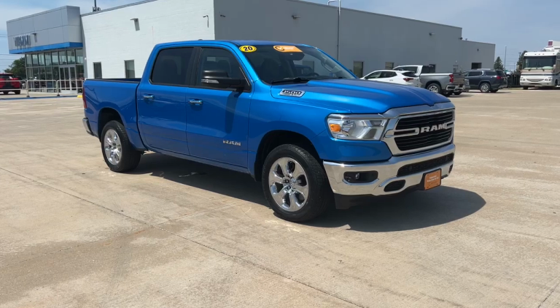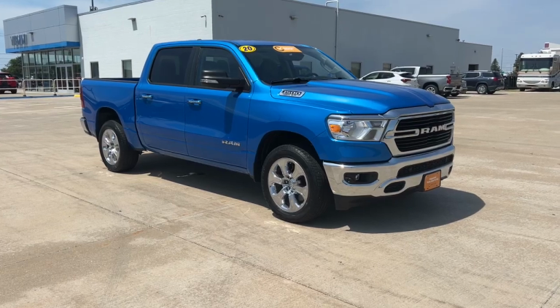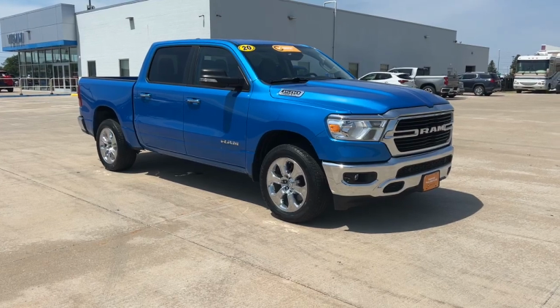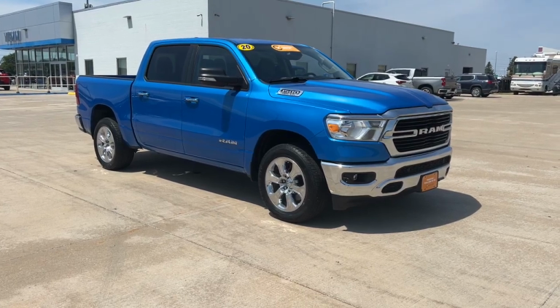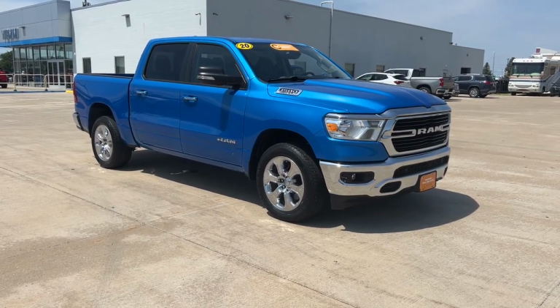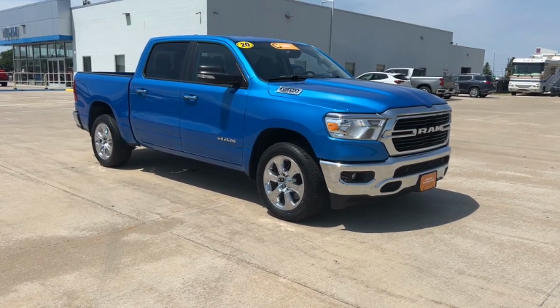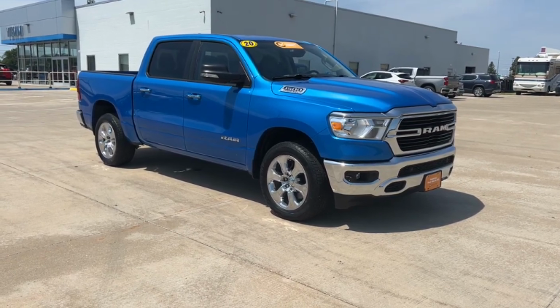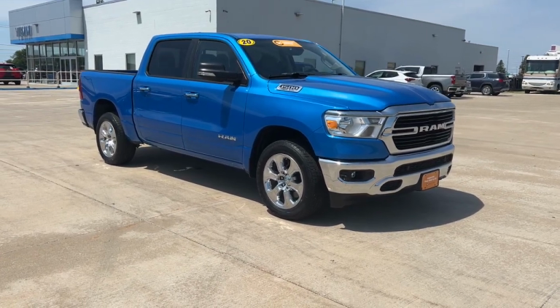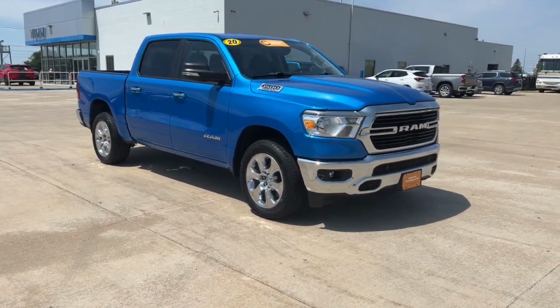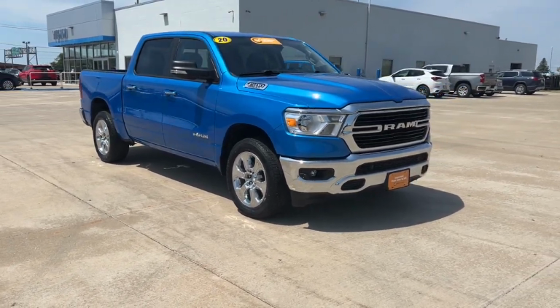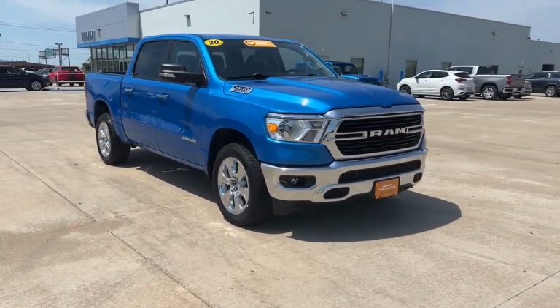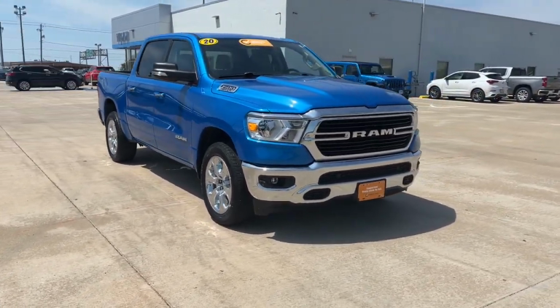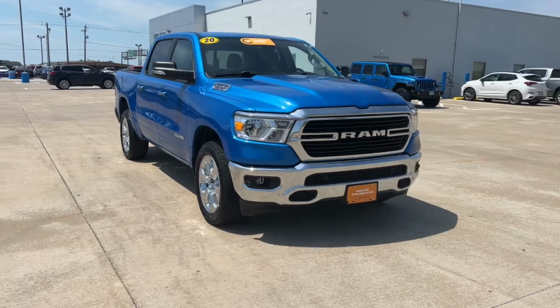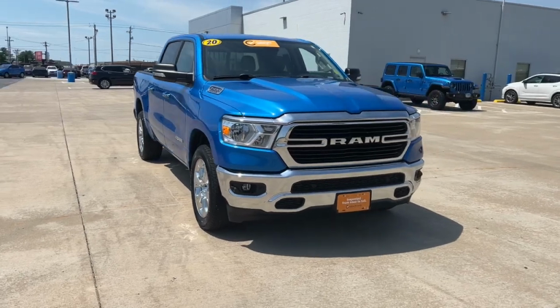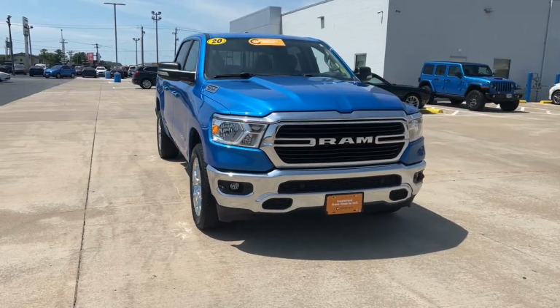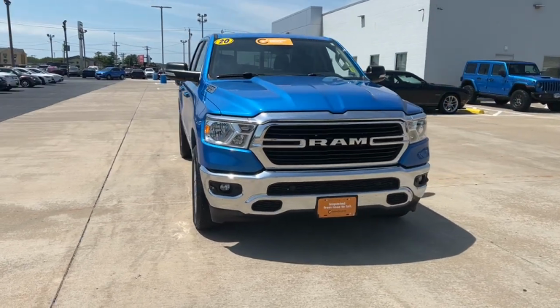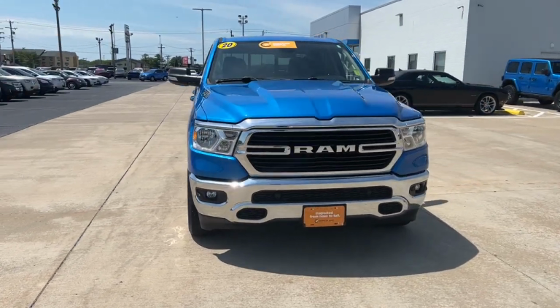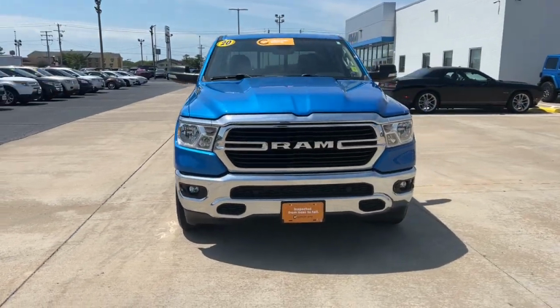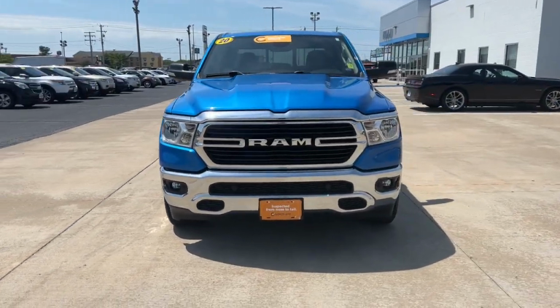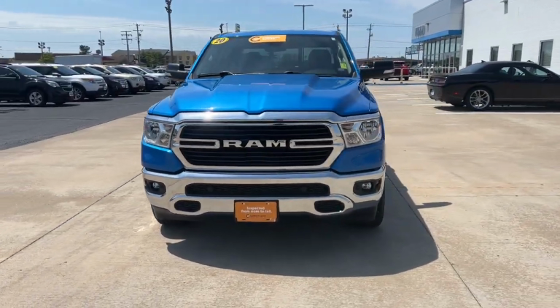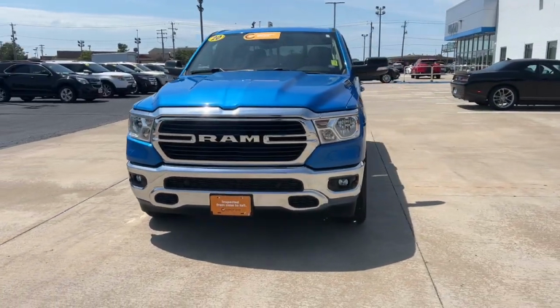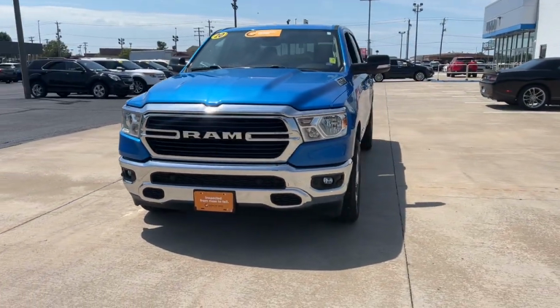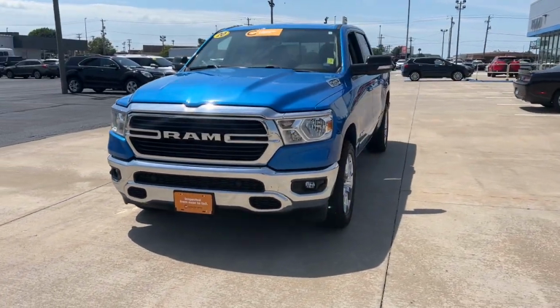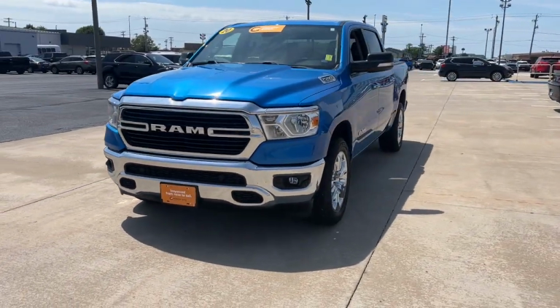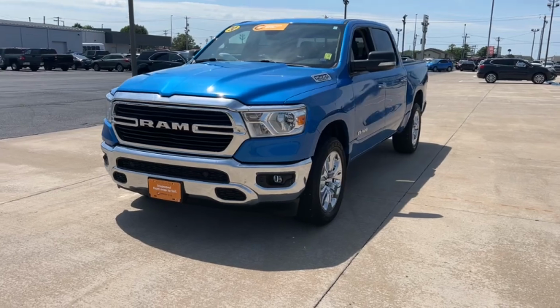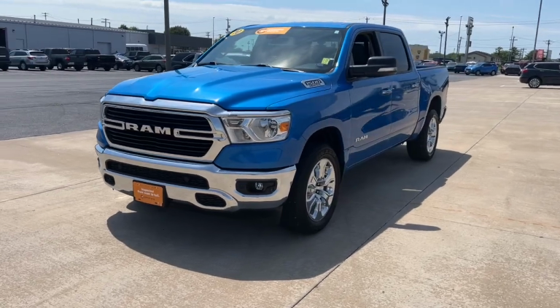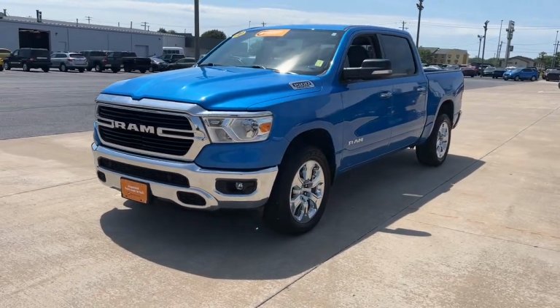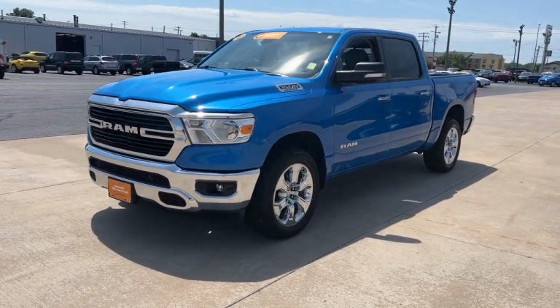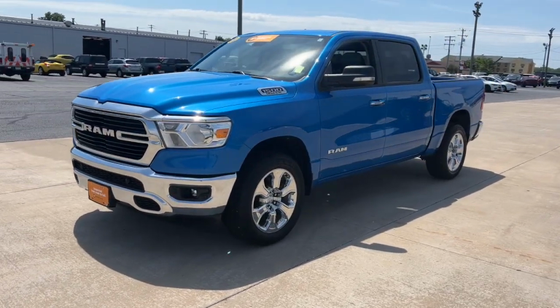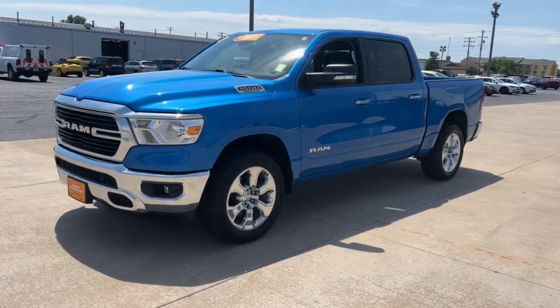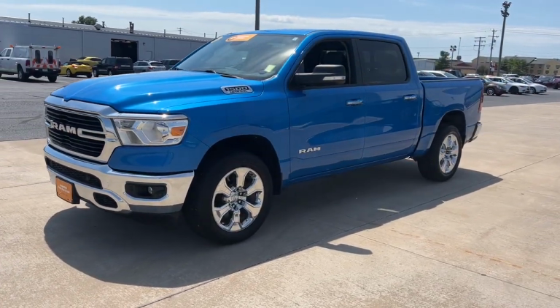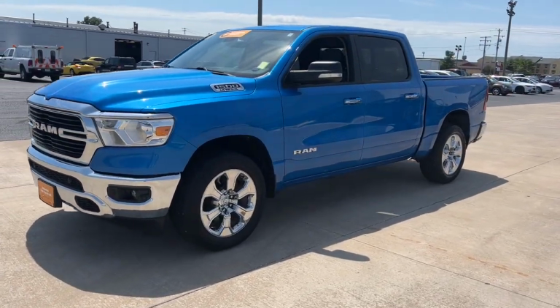You're gonna love the 2020 Ram 1500. Rise to every challenge with confidence in the Ram 1500. Its impressive towing capacity, advanced safety features, and passenger comfort keep you cool under pressure.